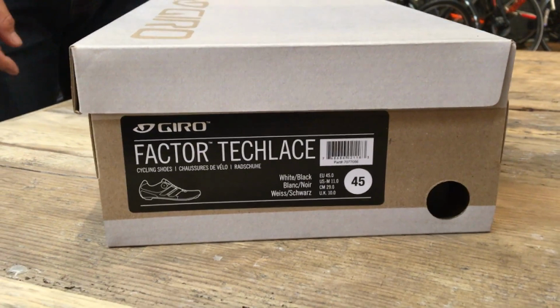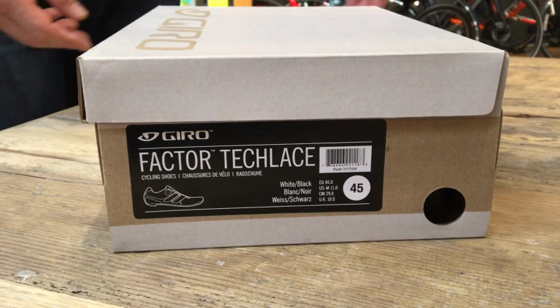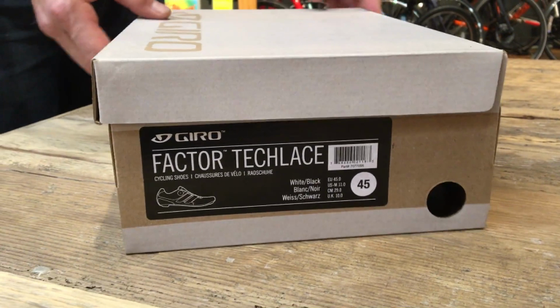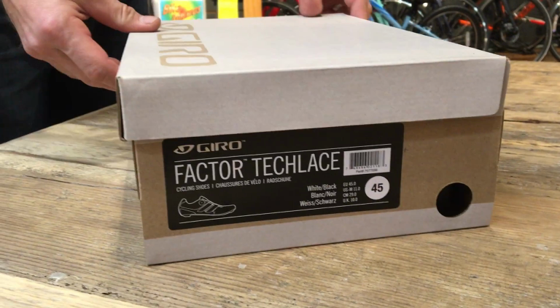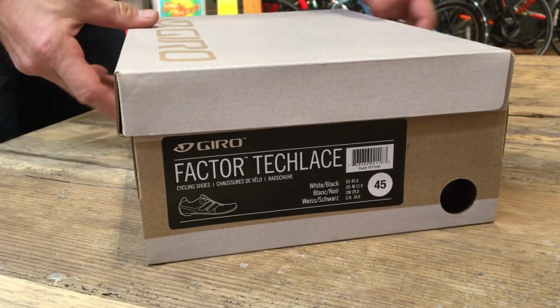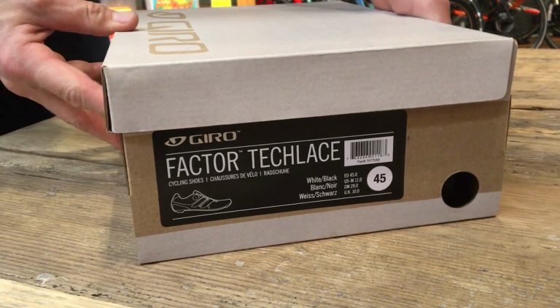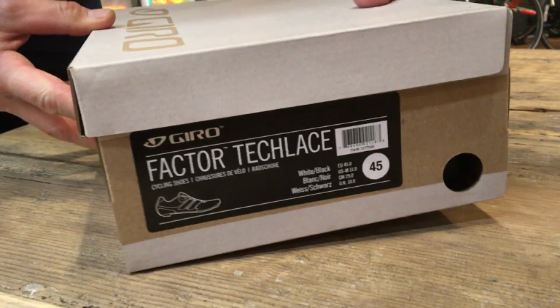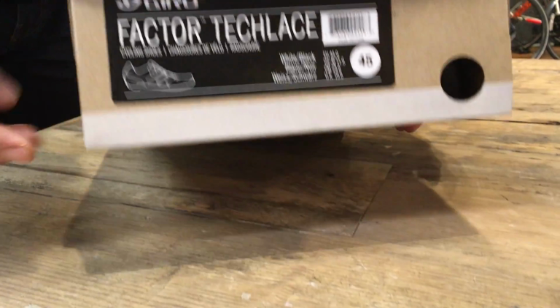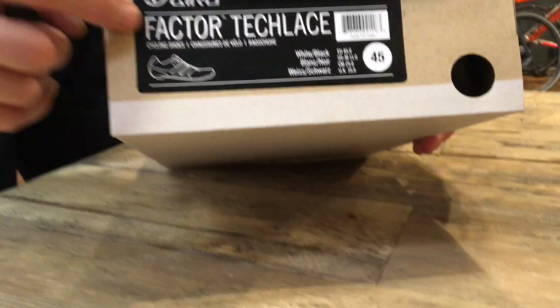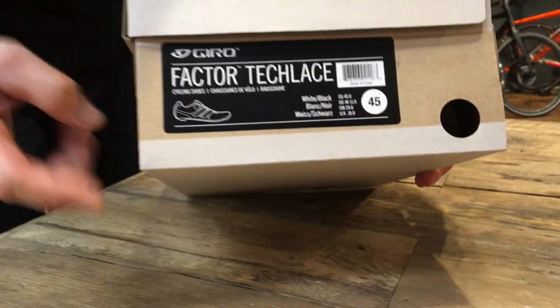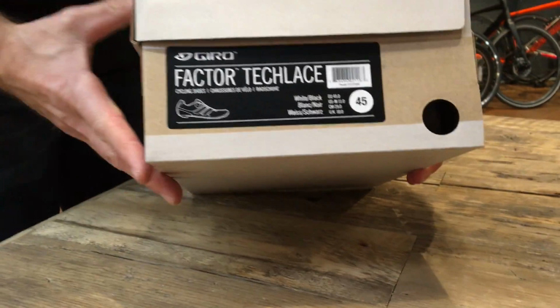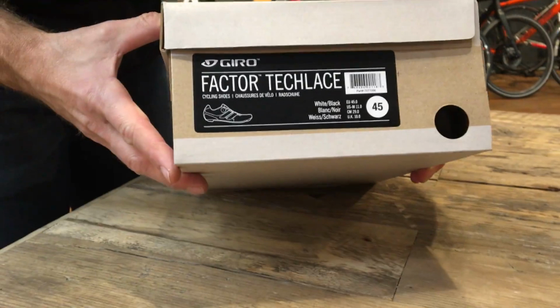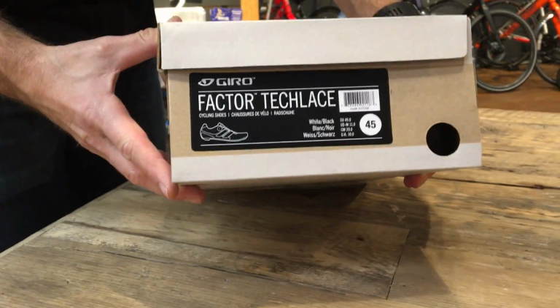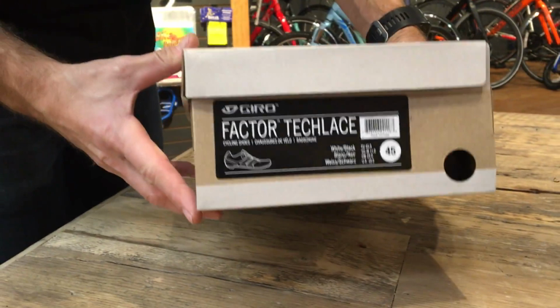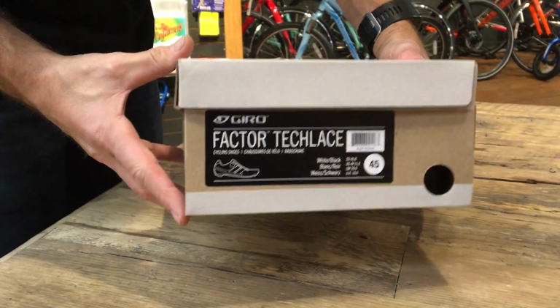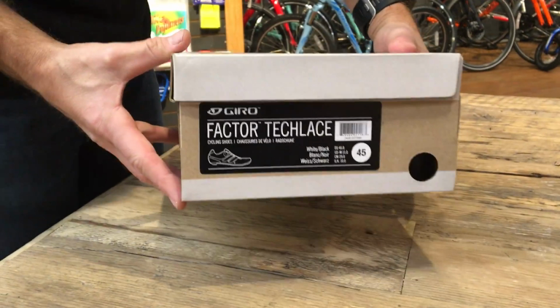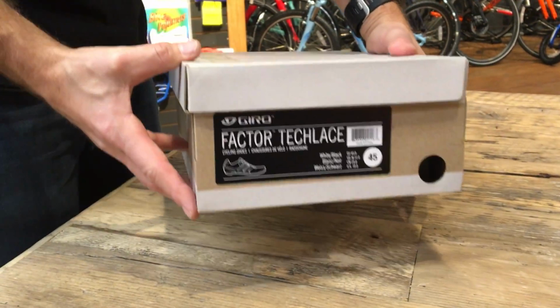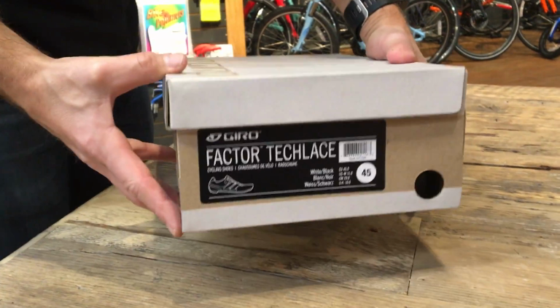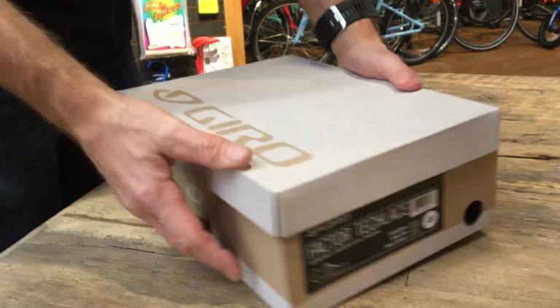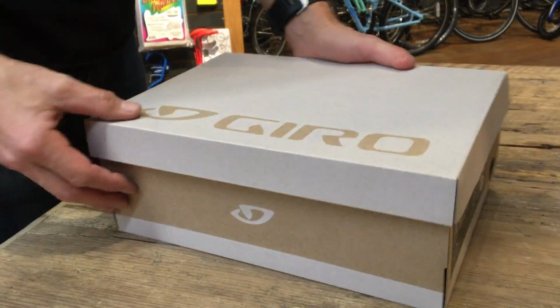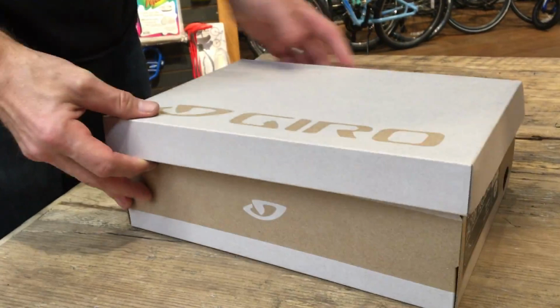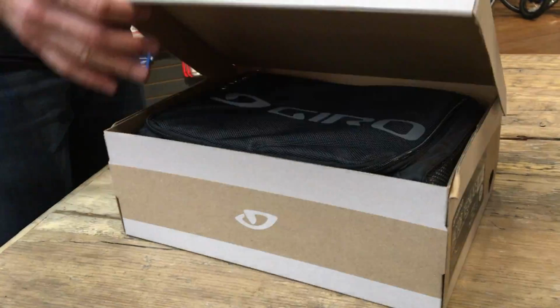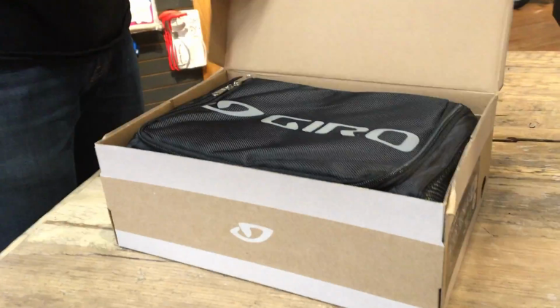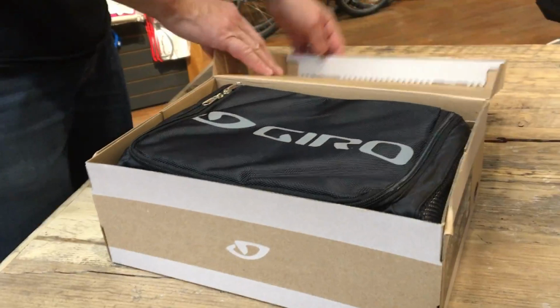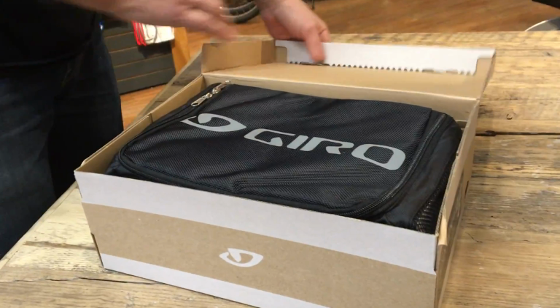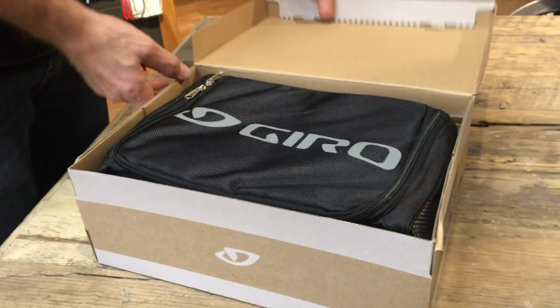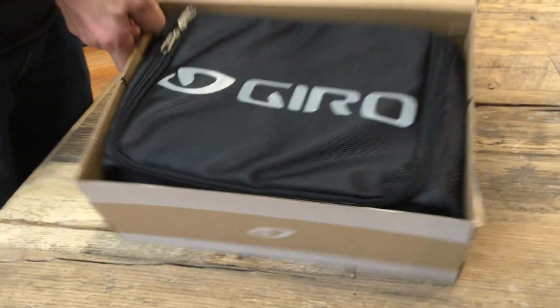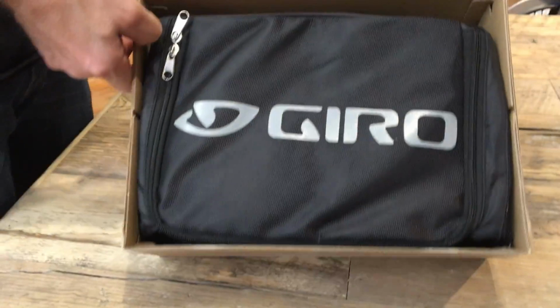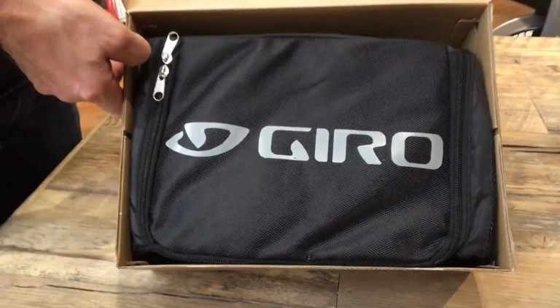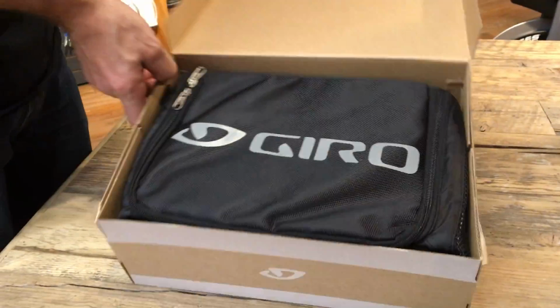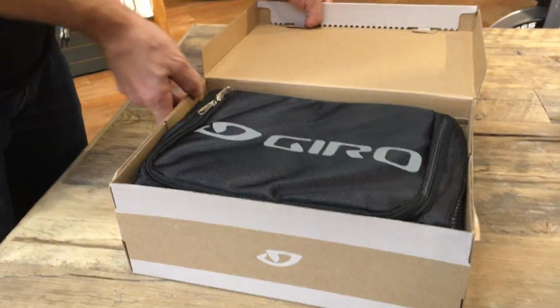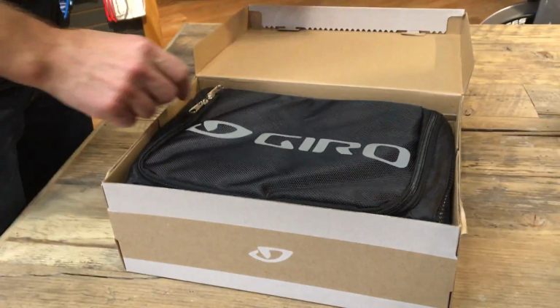It's a big day here for the Spin Shoe Guru. We just got the new Giro Factor Tech Lace. We've already opened the 43s and 44s, so I'm gonna open the 45 for you. Comes in its own nice shoe bag.